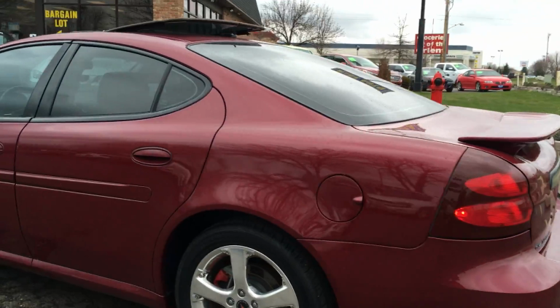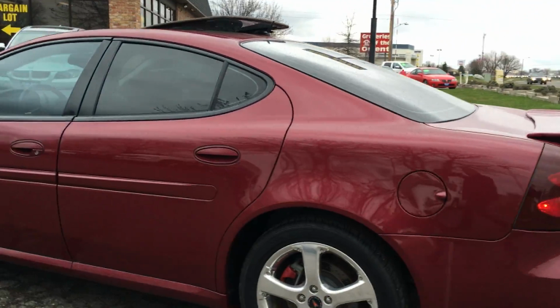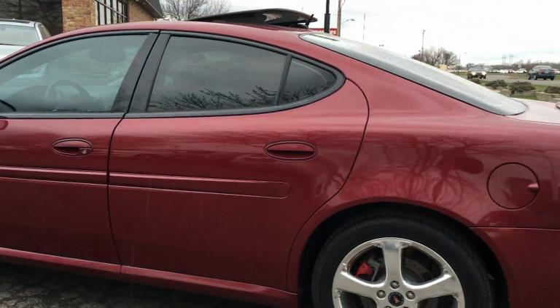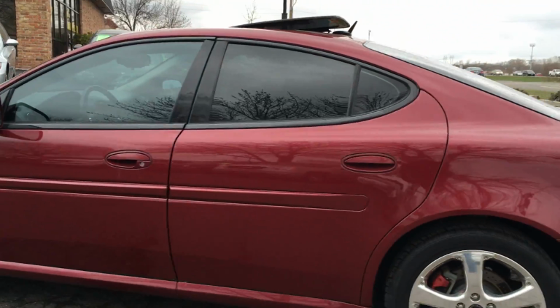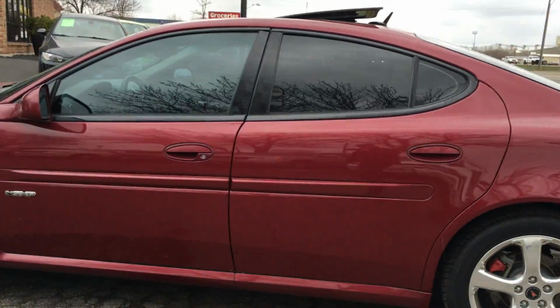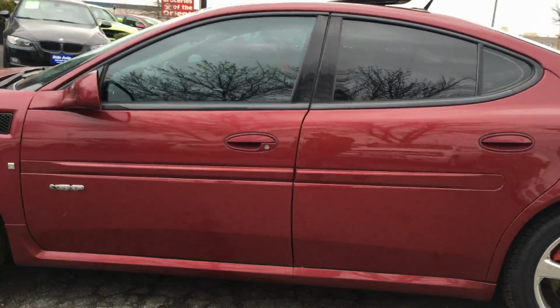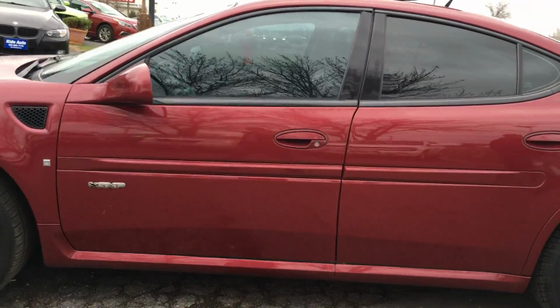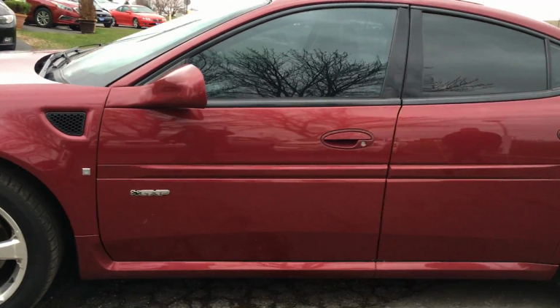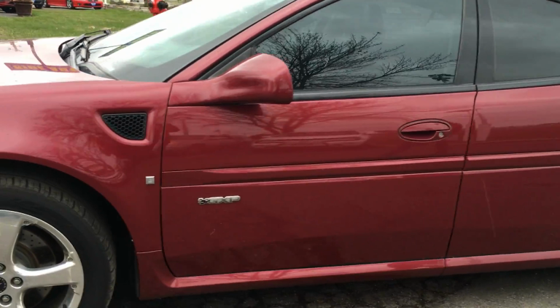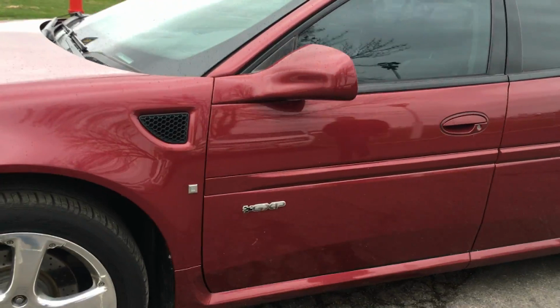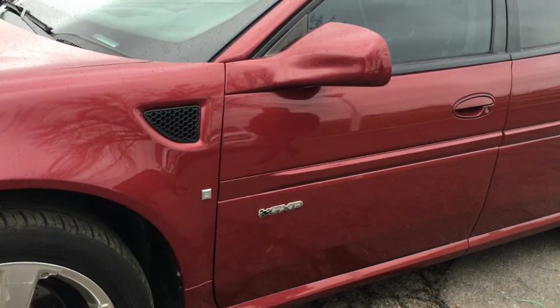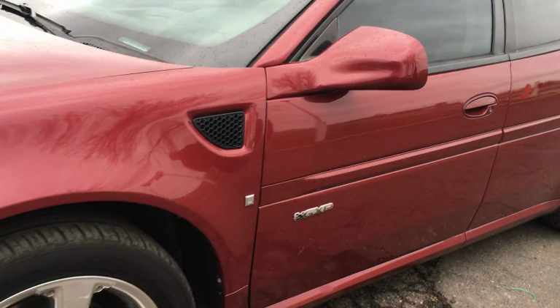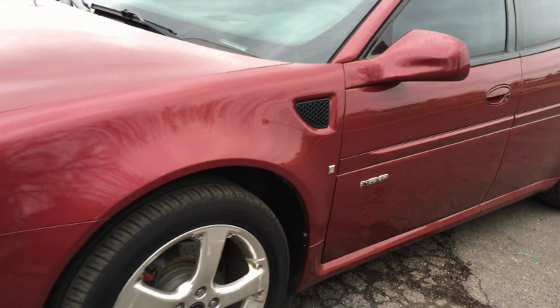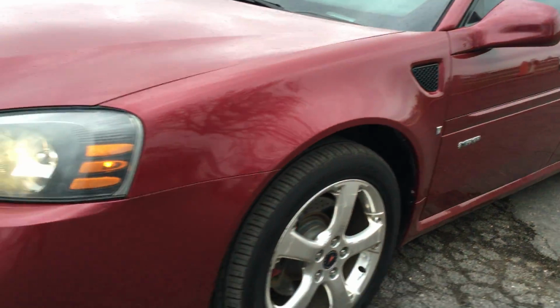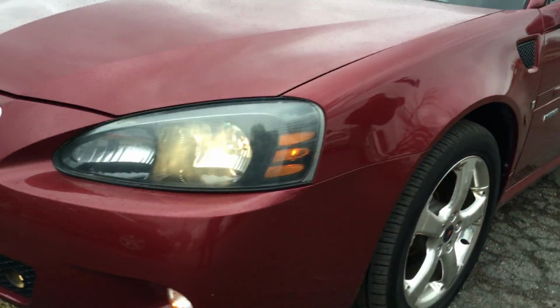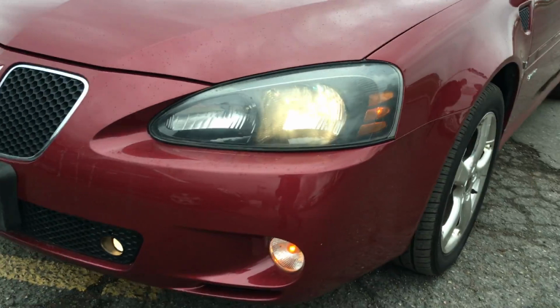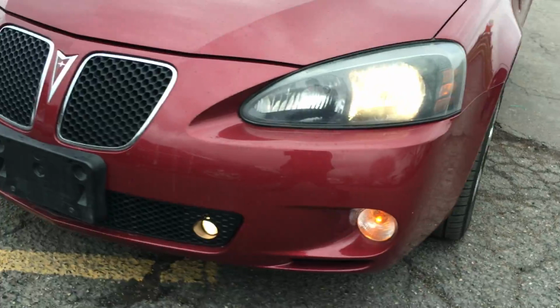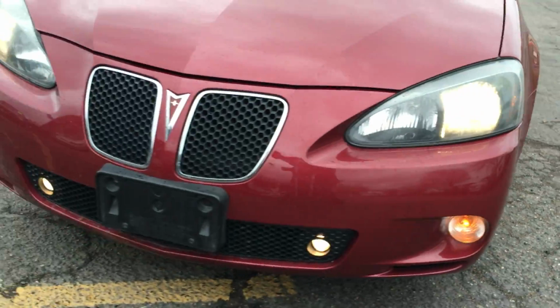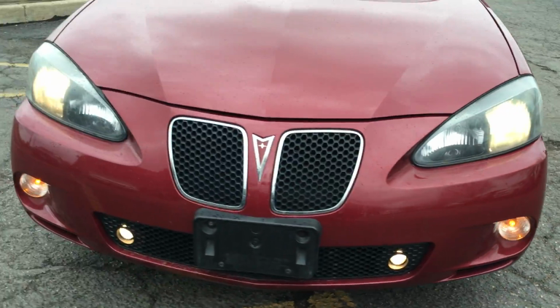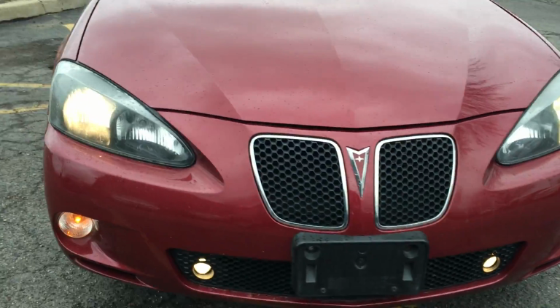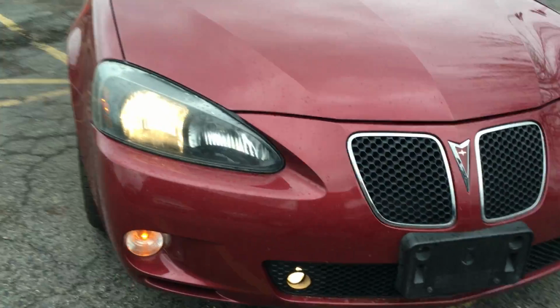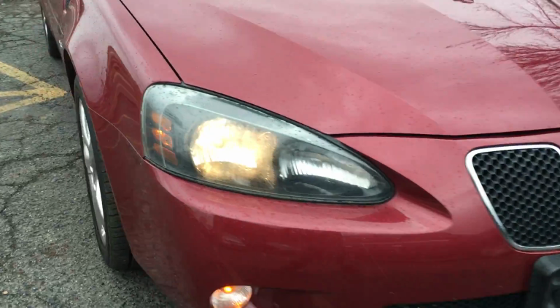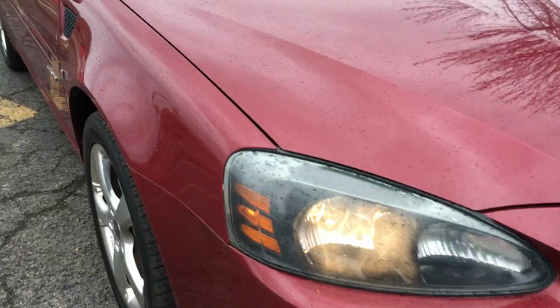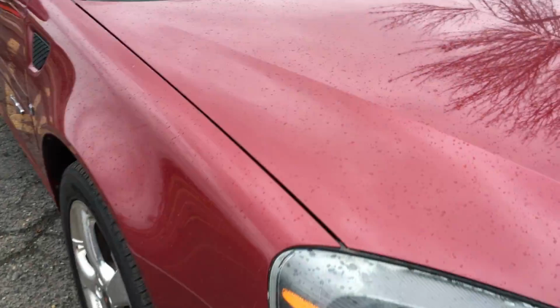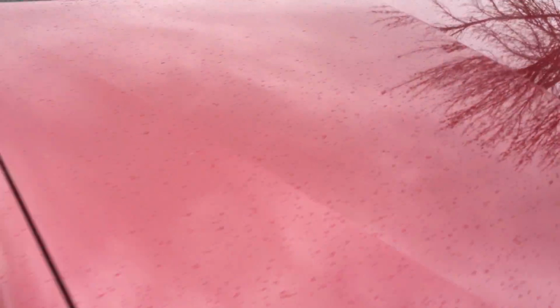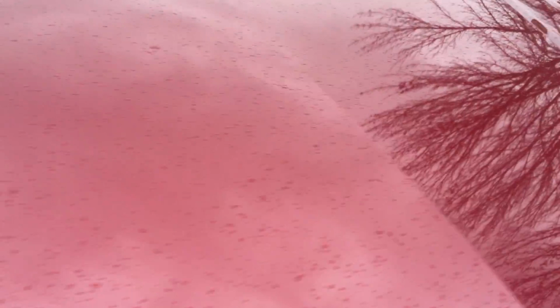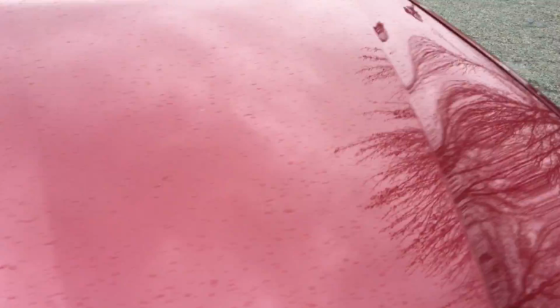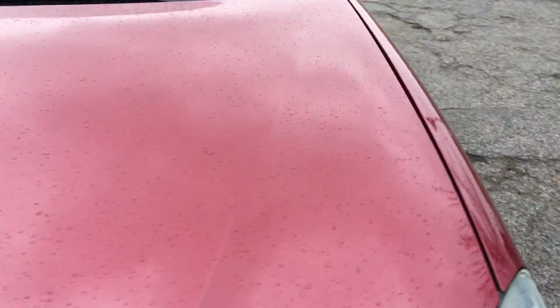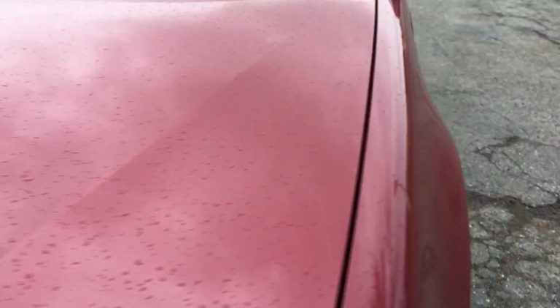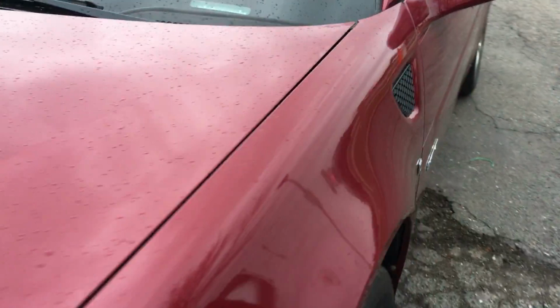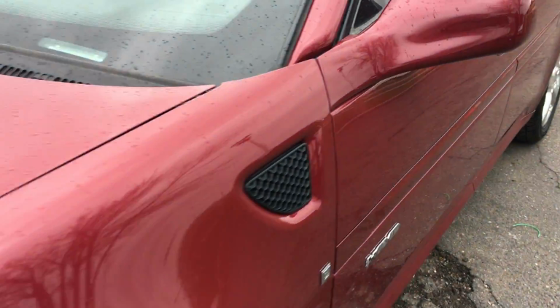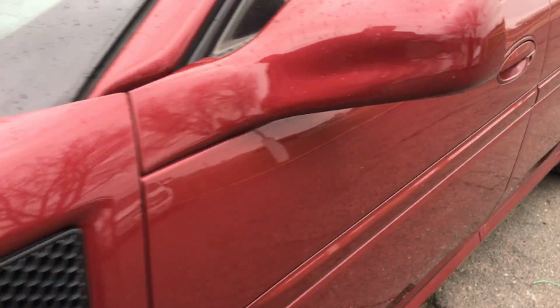It has a power moonroof, and the nice bluebird emblem on the side. It's got fog lights, a clean title vehicle, absolutely no hail damage on this vehicle. The body is in remarkable condition throughout.